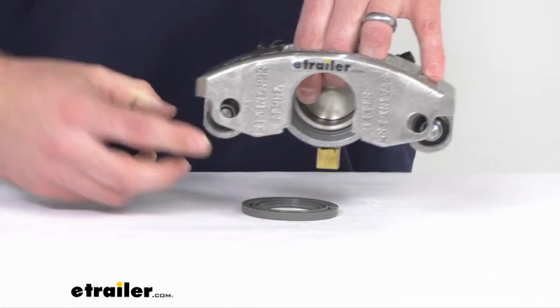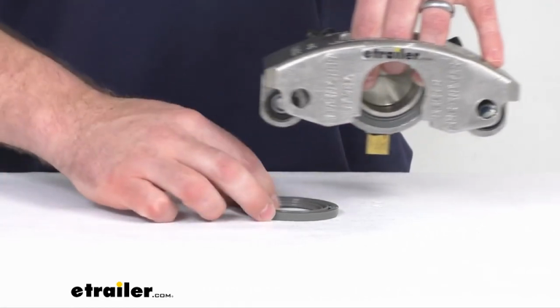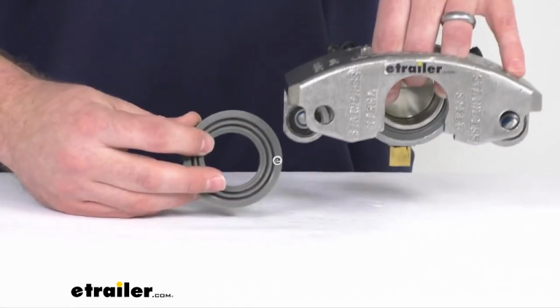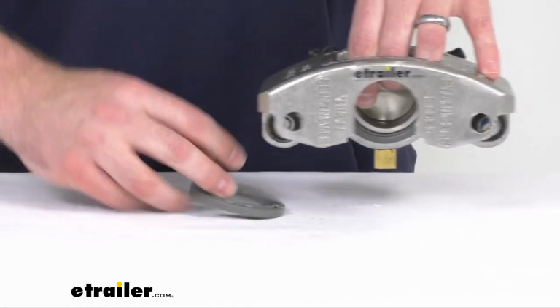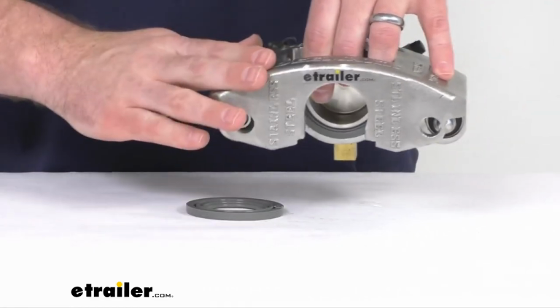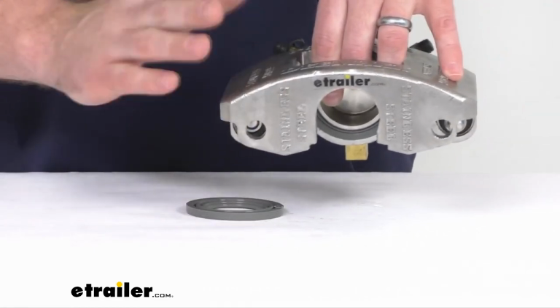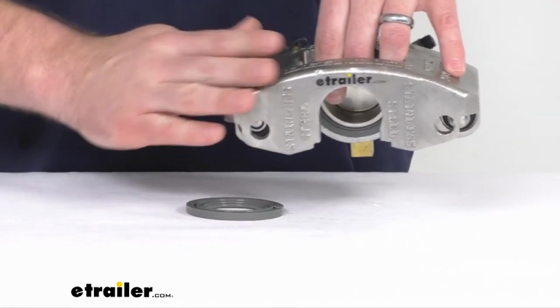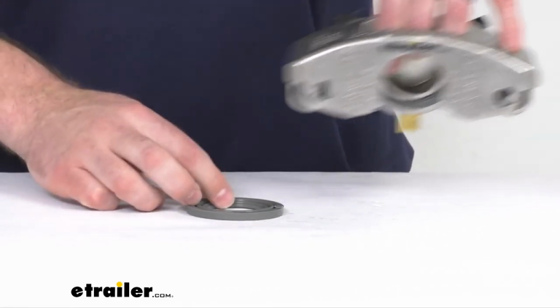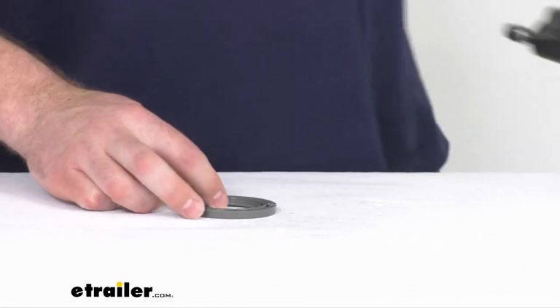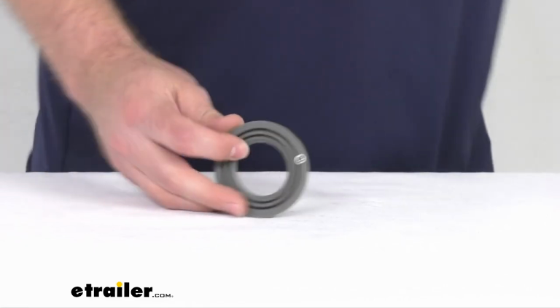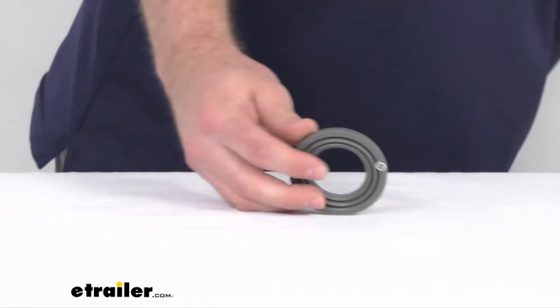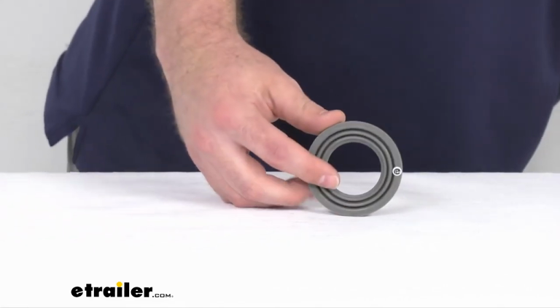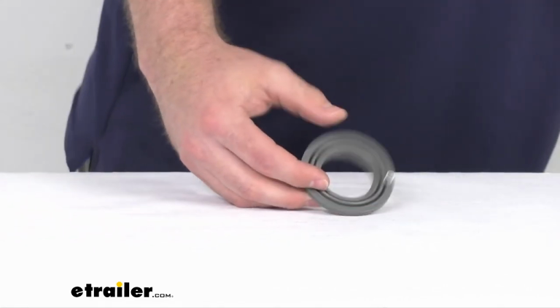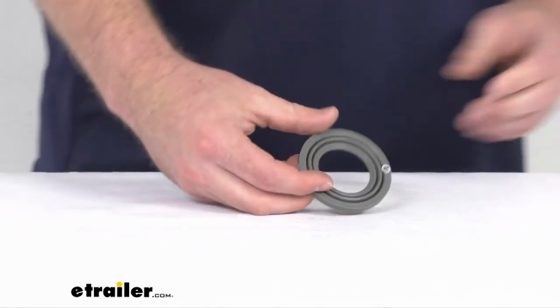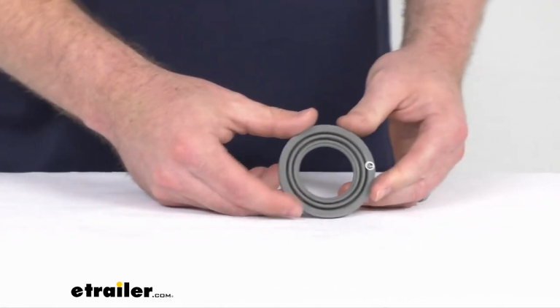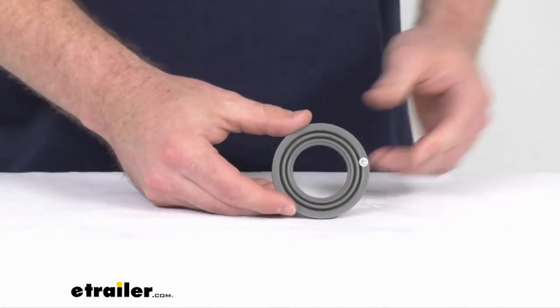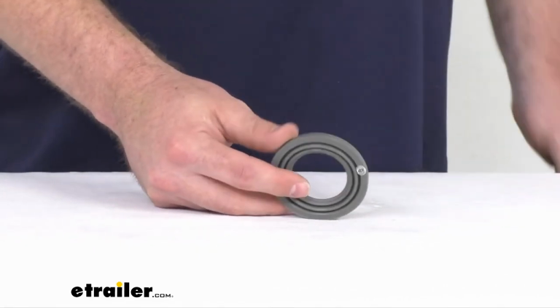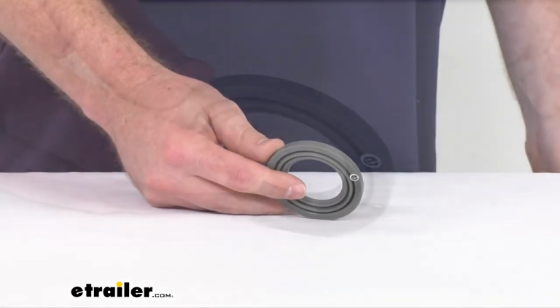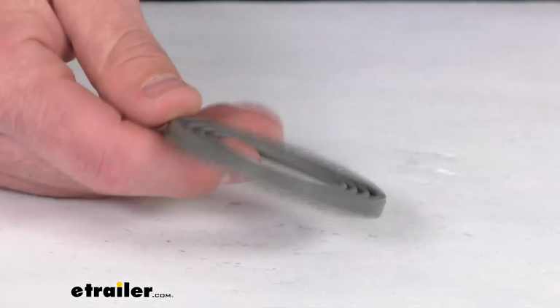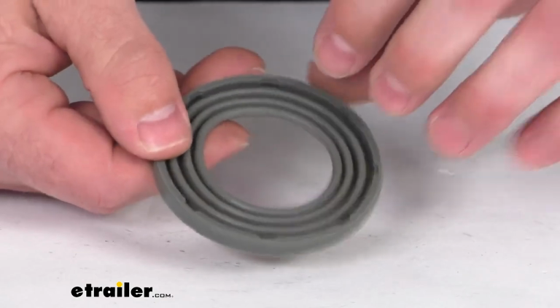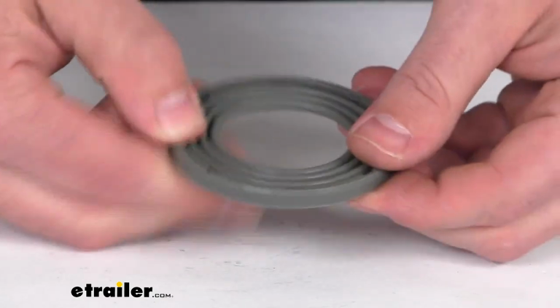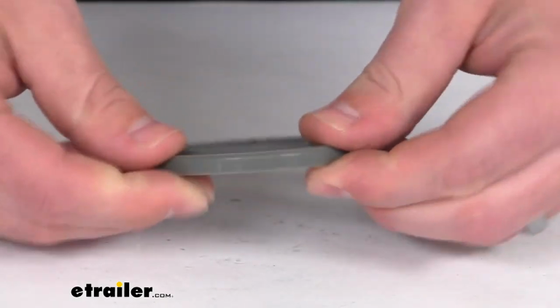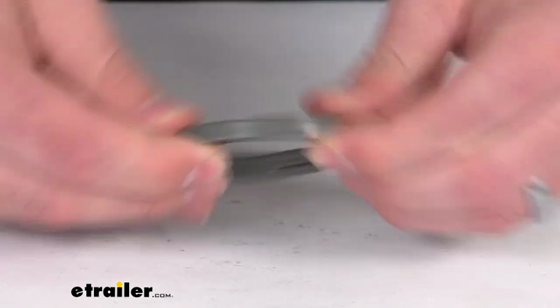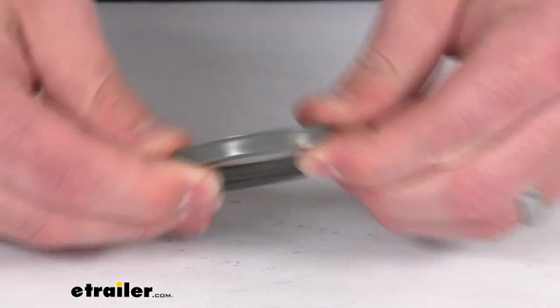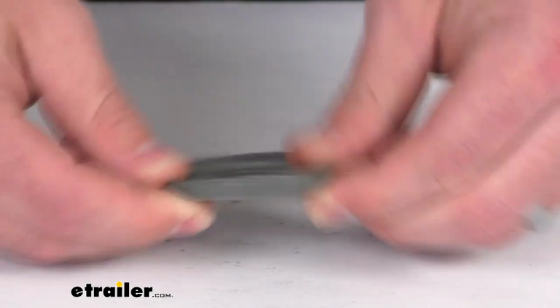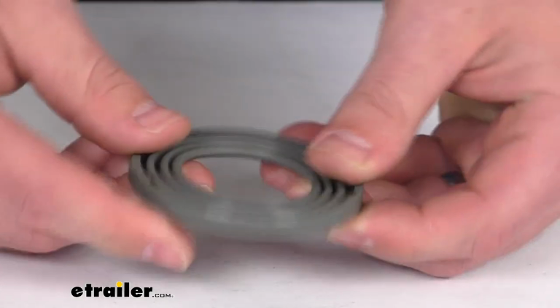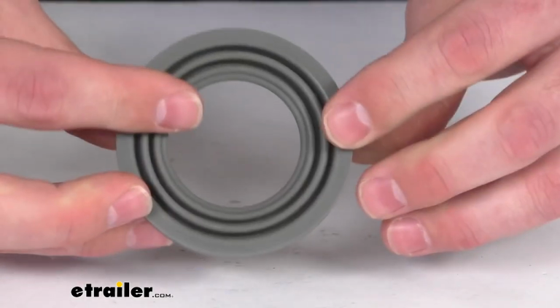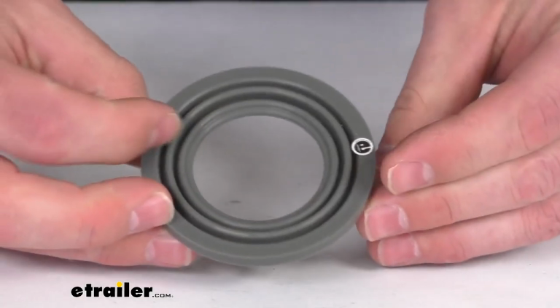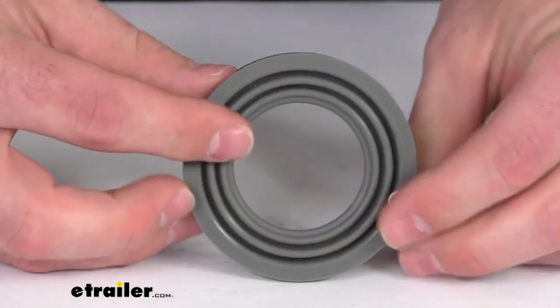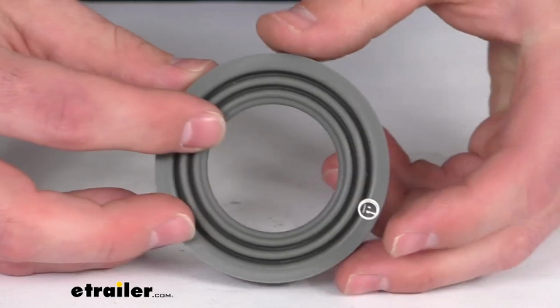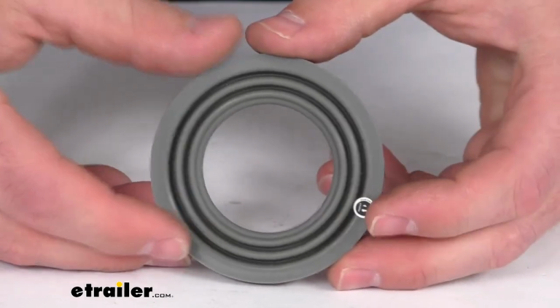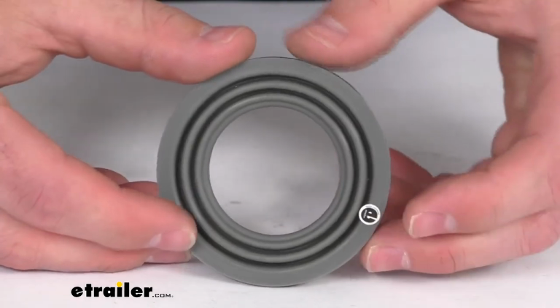This will work with models with an axle capacity of 3,500 to 6,000 pounds. It does have a metal core that's going to ensure that it is nice and rigid for you, and it will fit right in place.